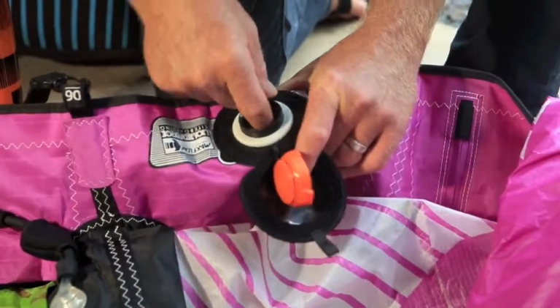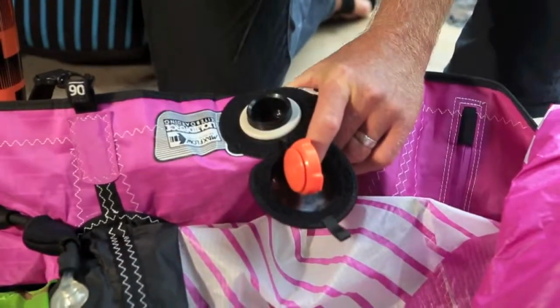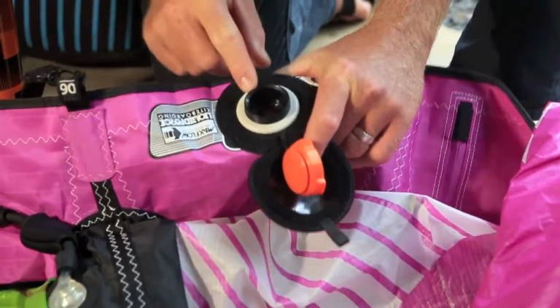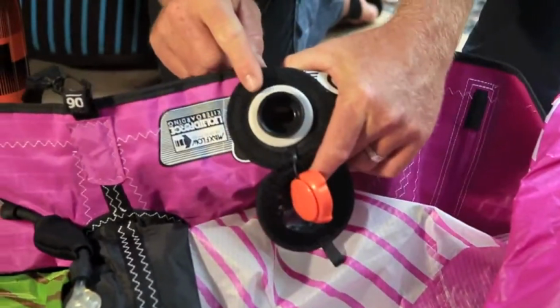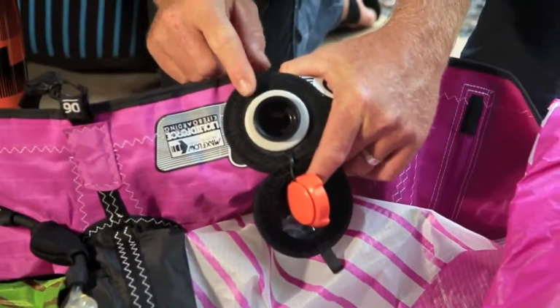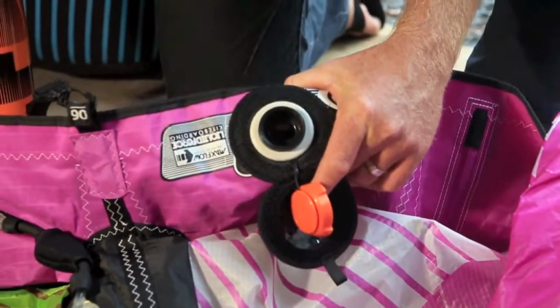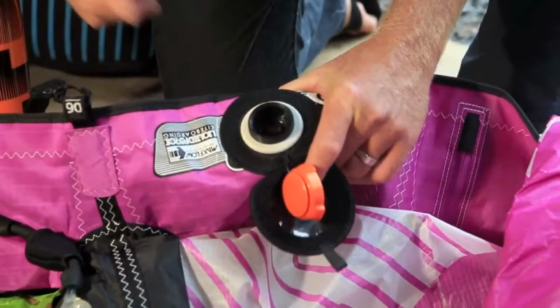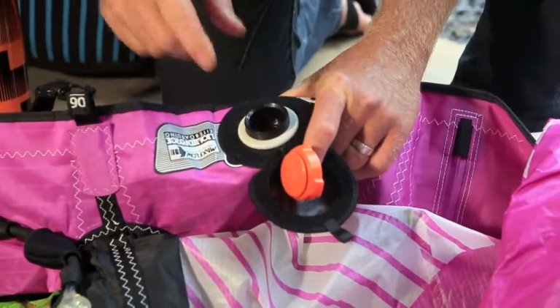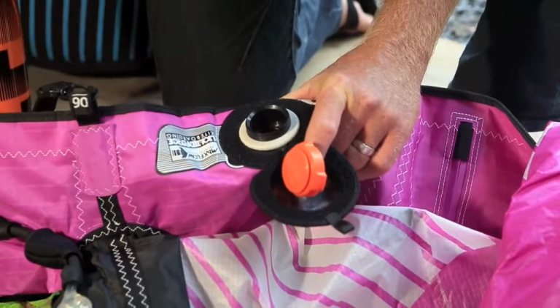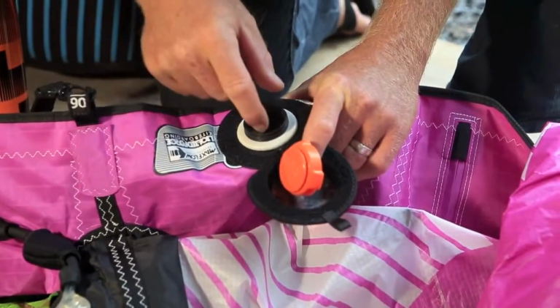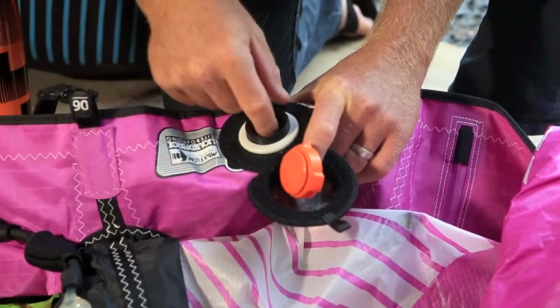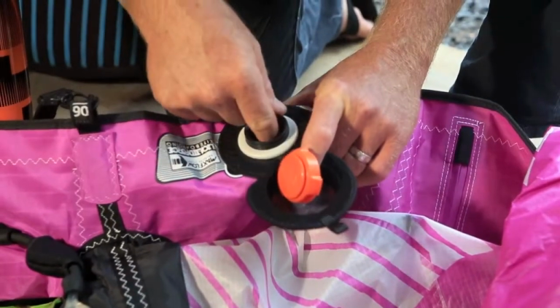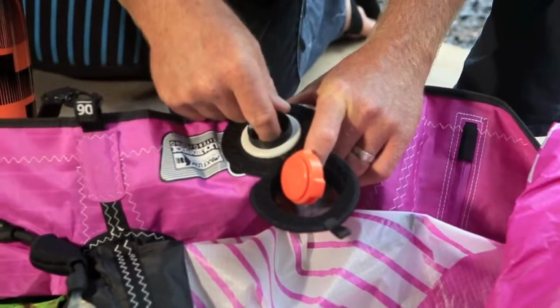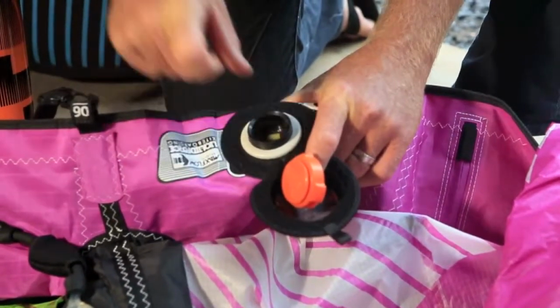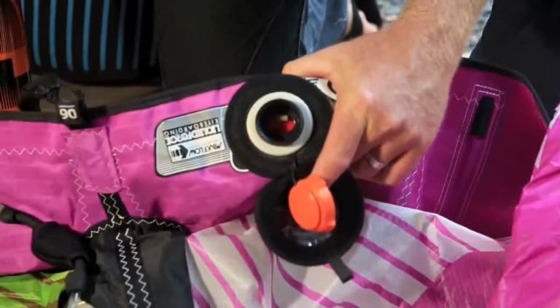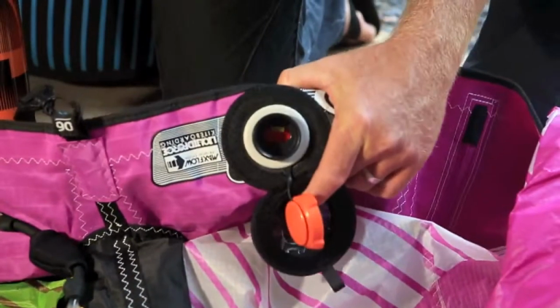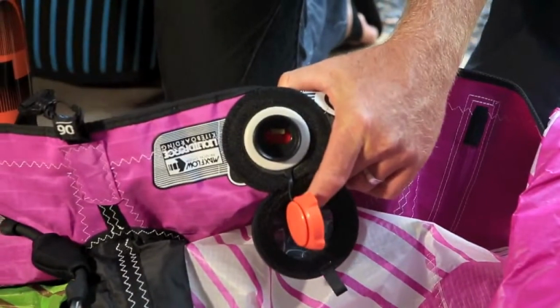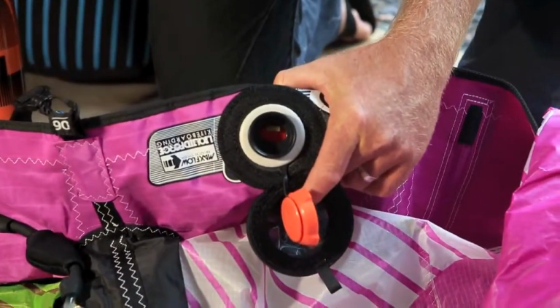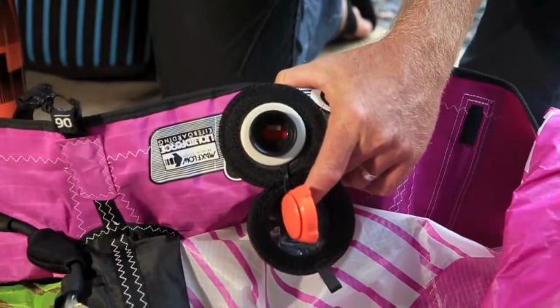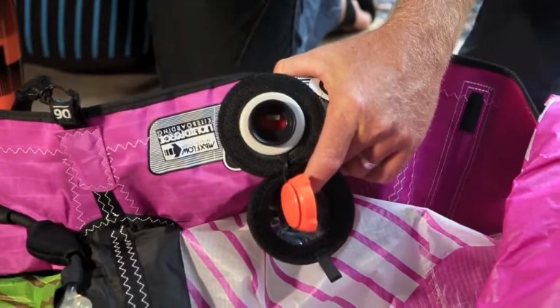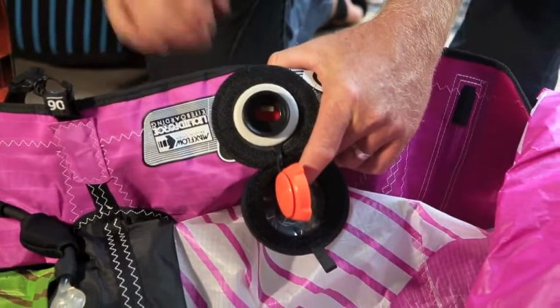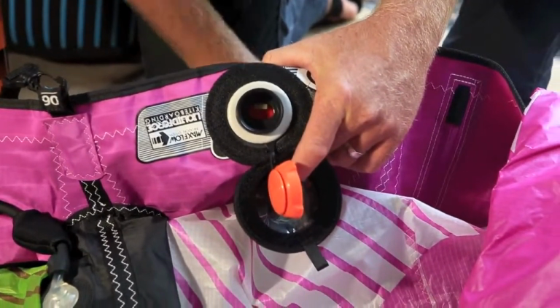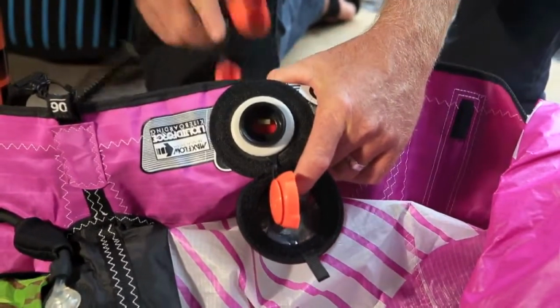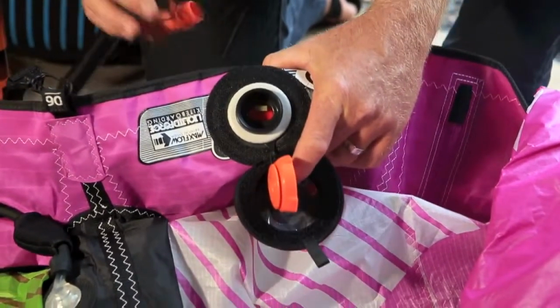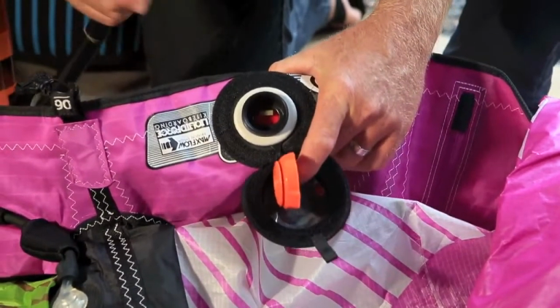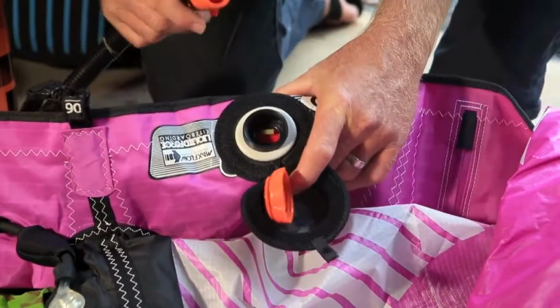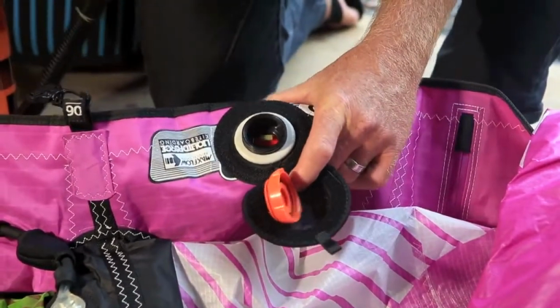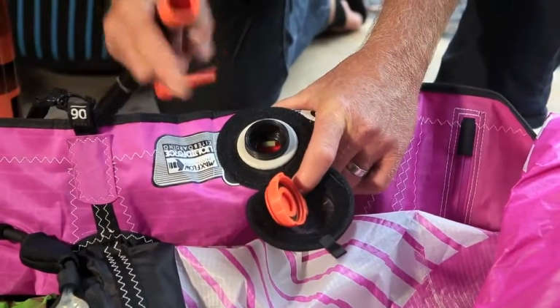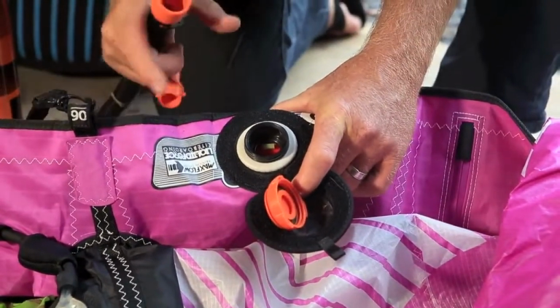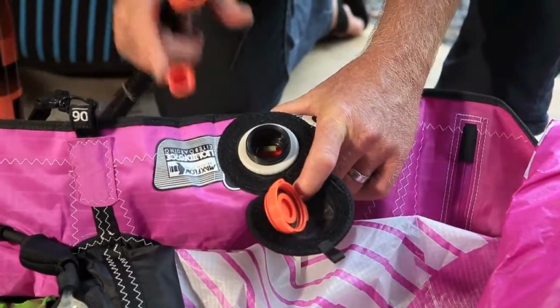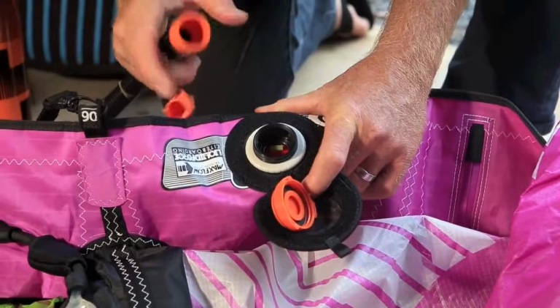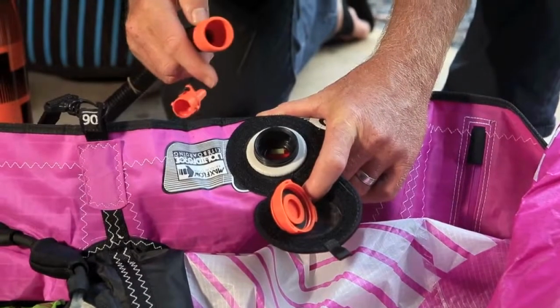If it is not rocking freely back and forth, it's very easy to reset. Just reach your finger down in there, pull on the little yellow tab, and that will reset it to make it rock back and forth, eliminating any back pressure back into the pump due to our very large oversized valve.